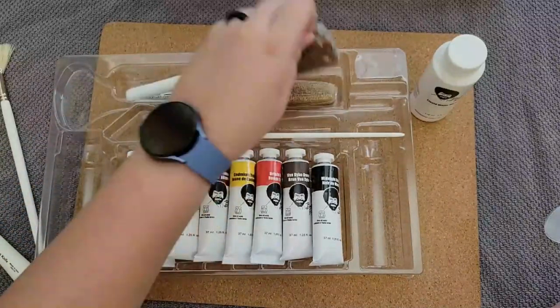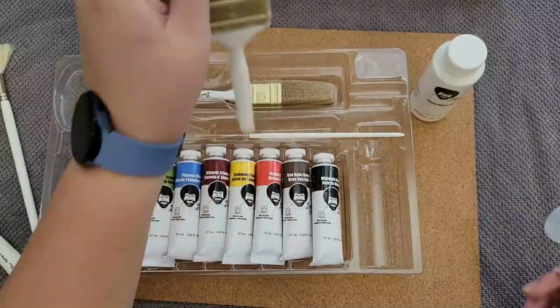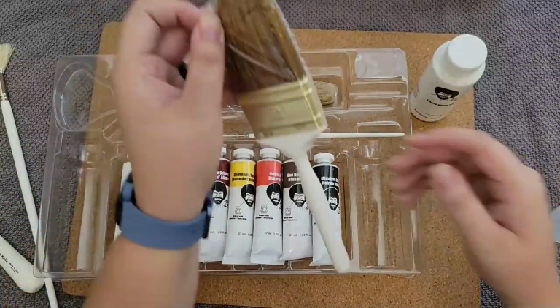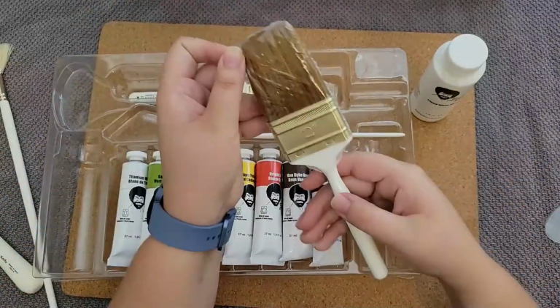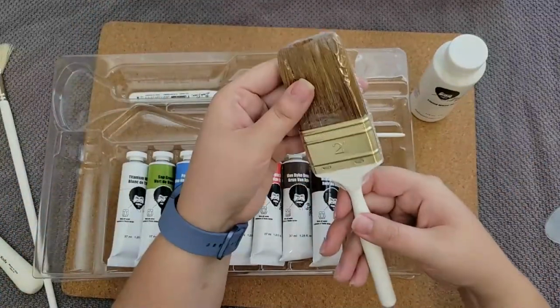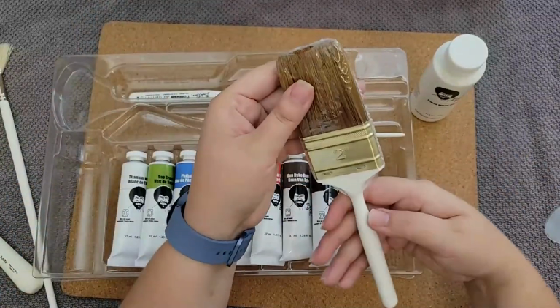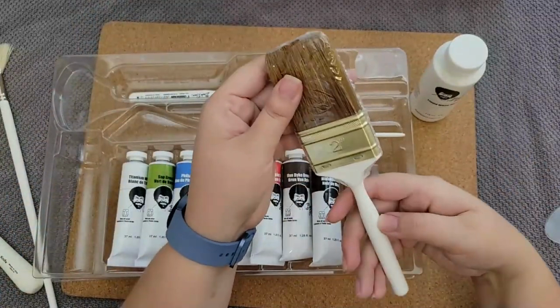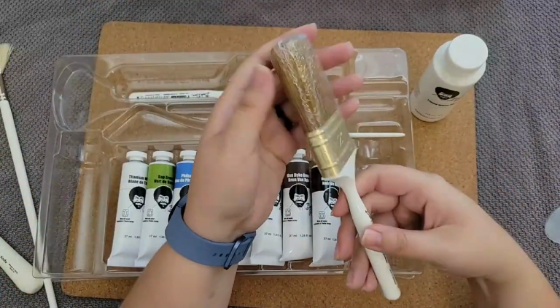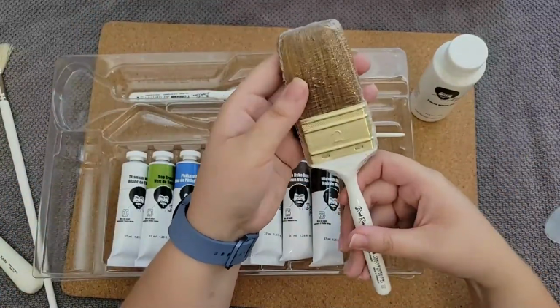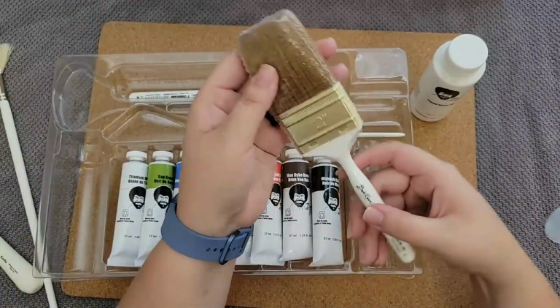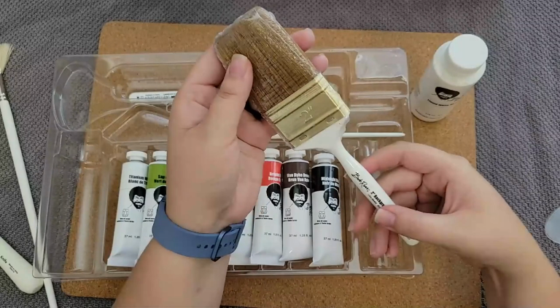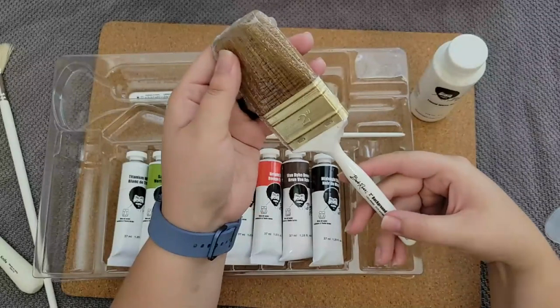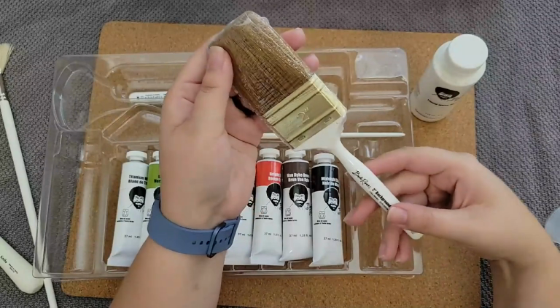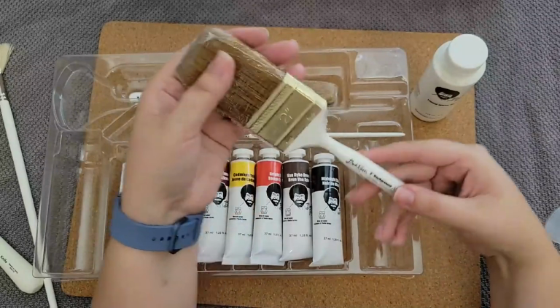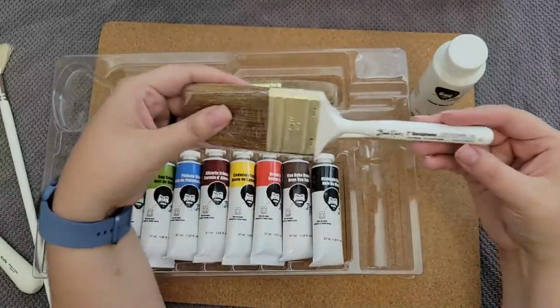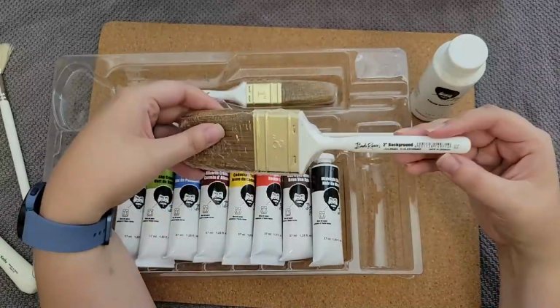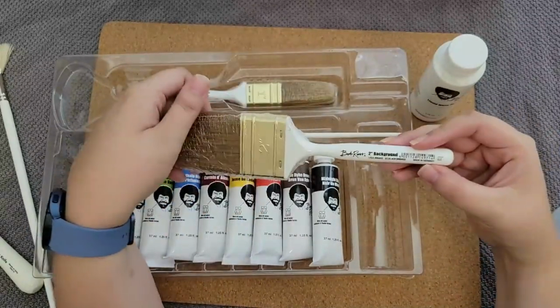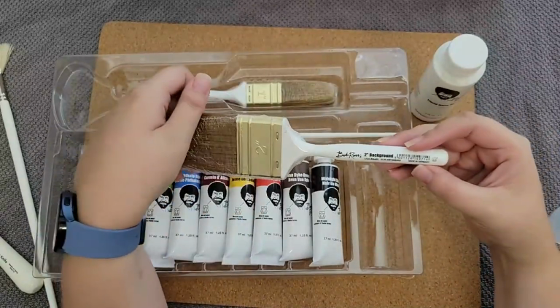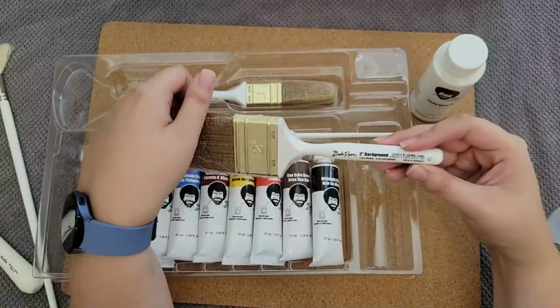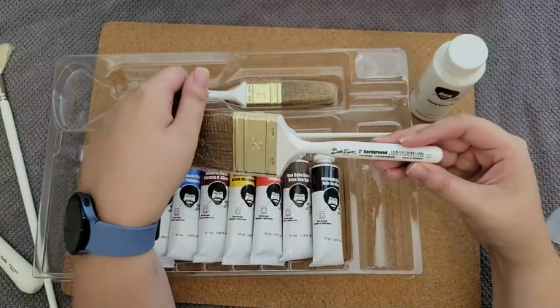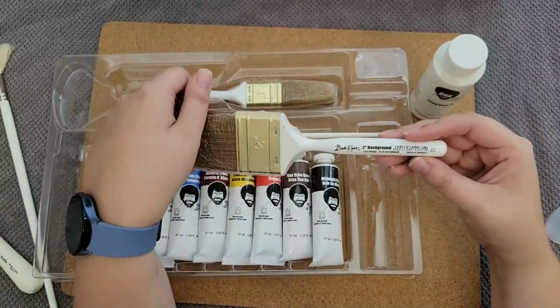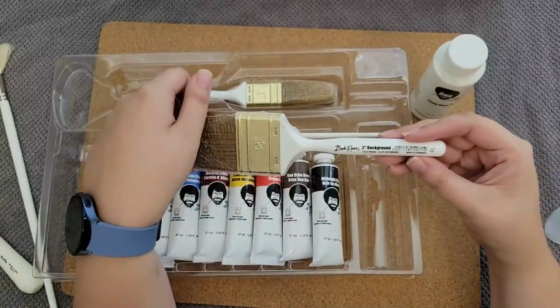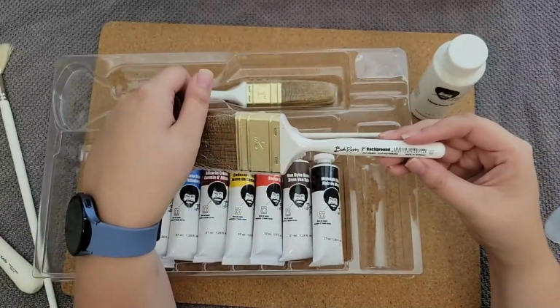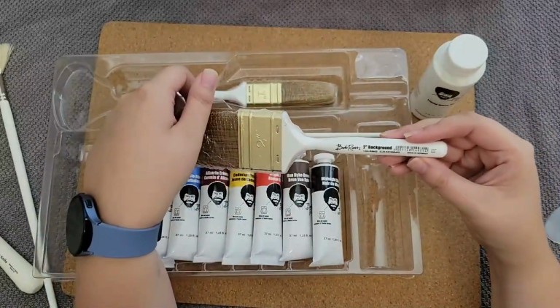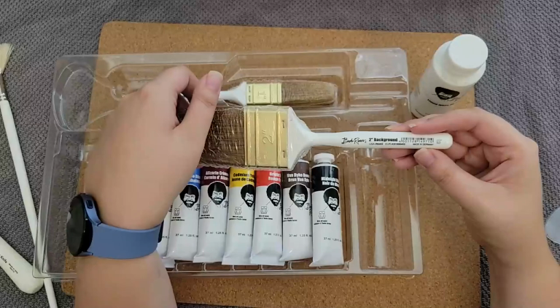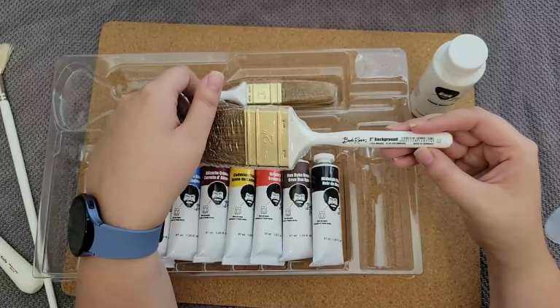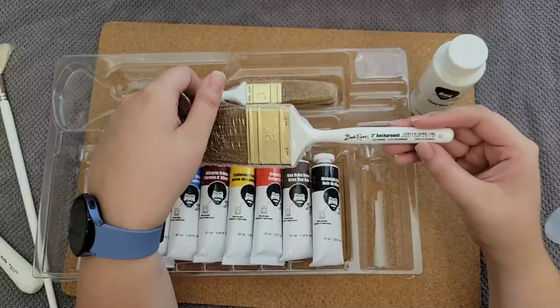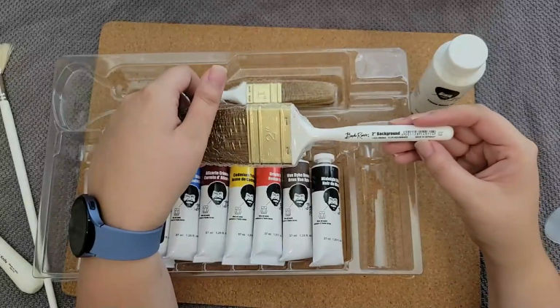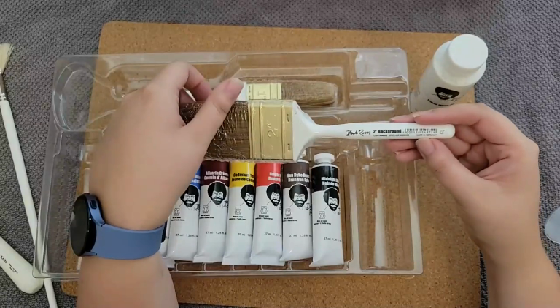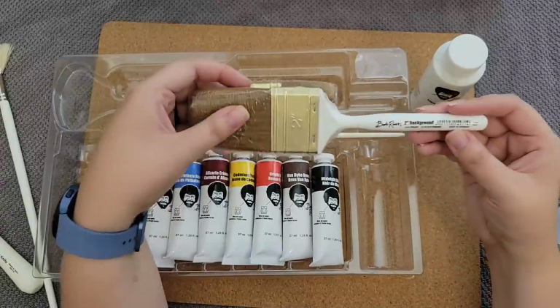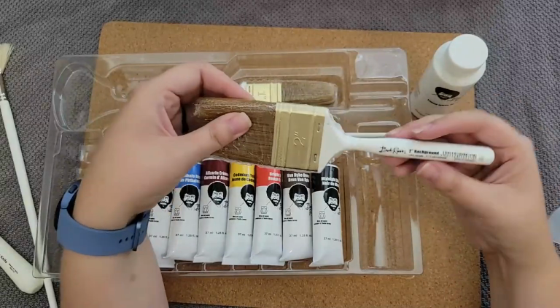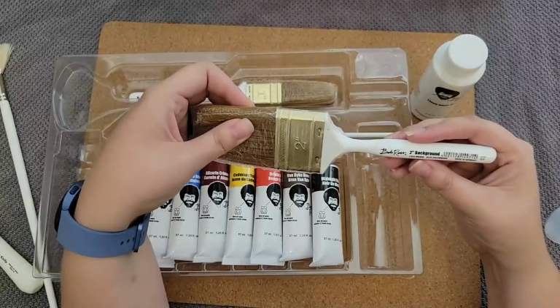The oh so famous two inch brush — two inch background brush. This one's made in Germany. Interesting.